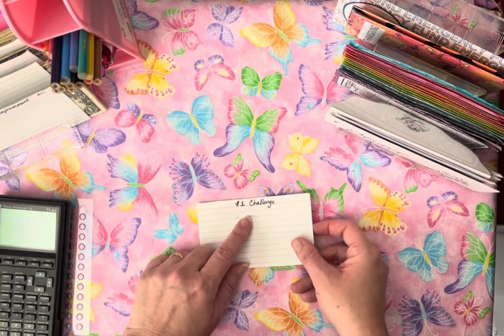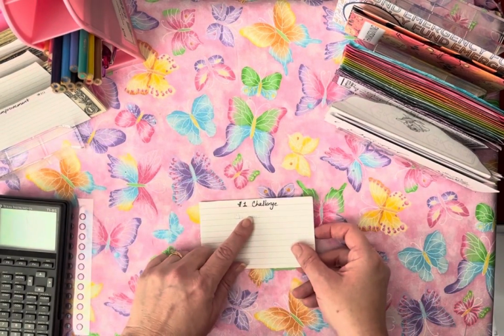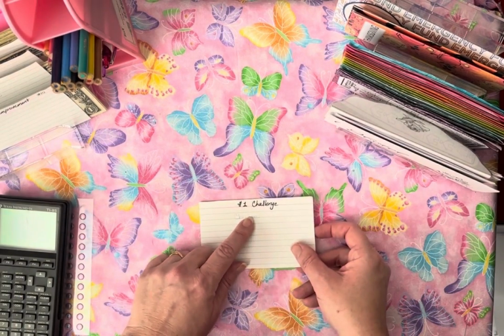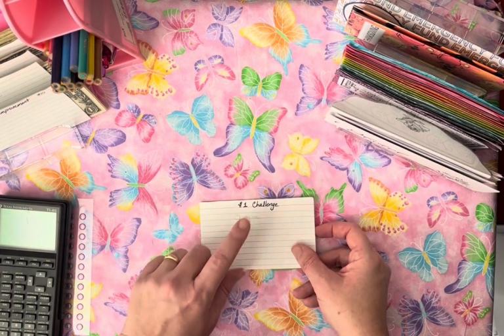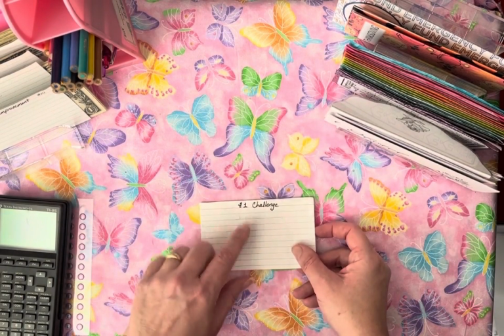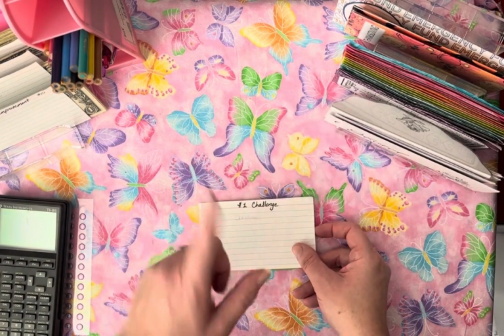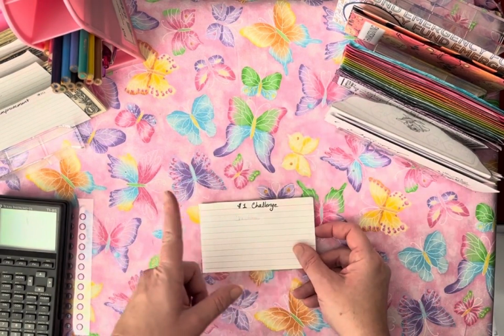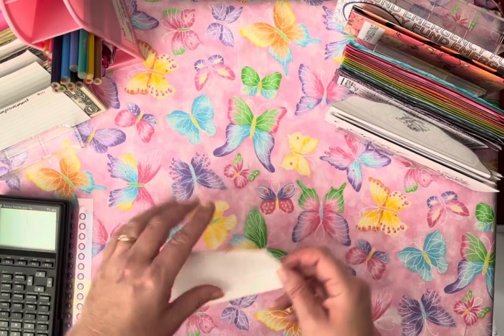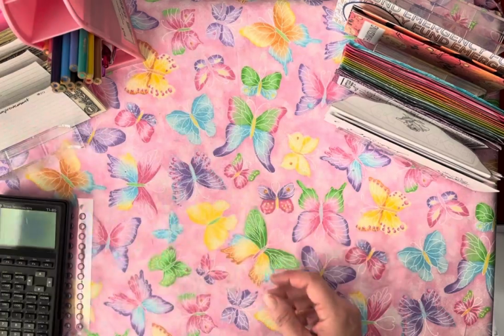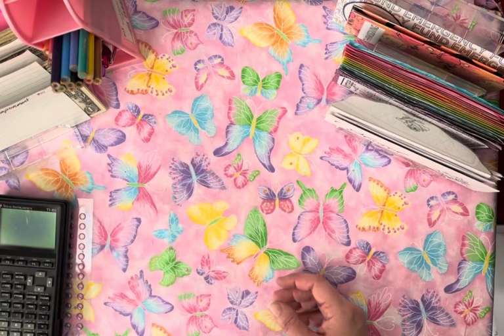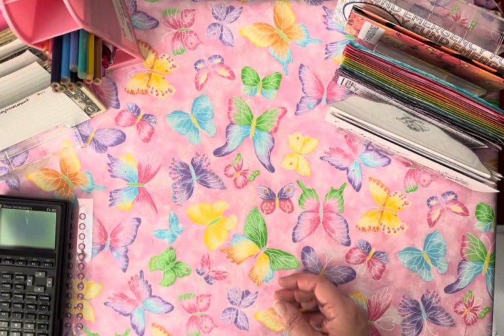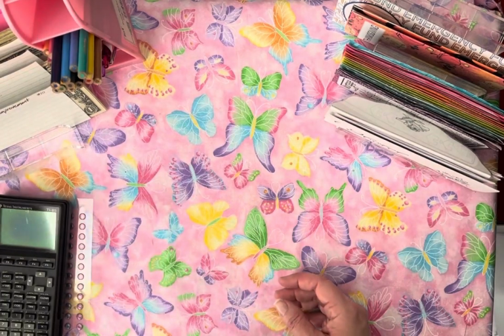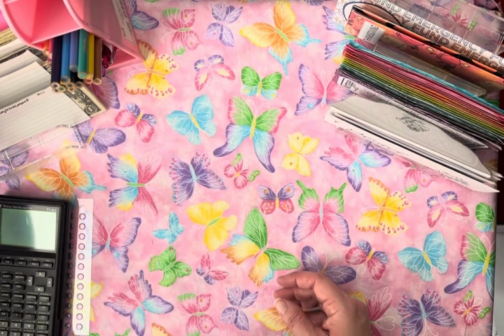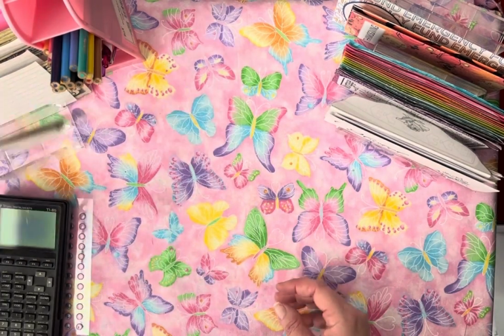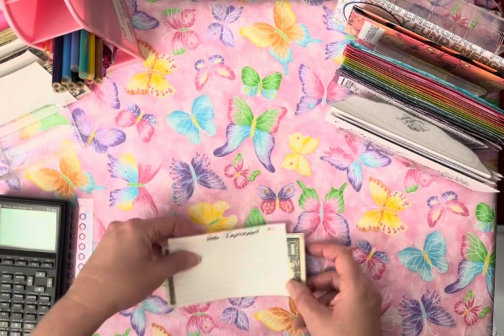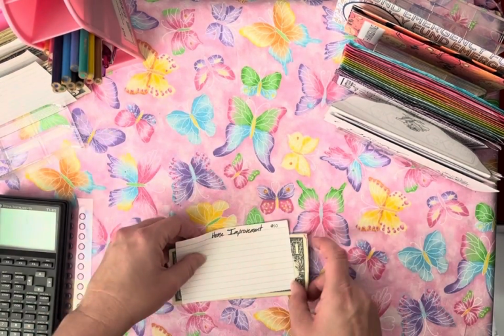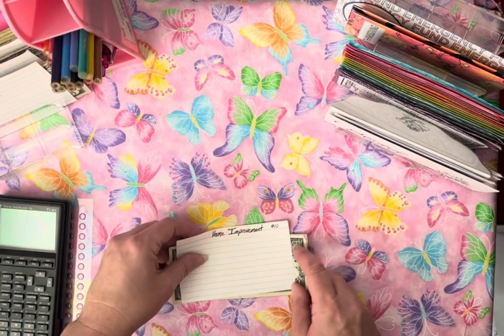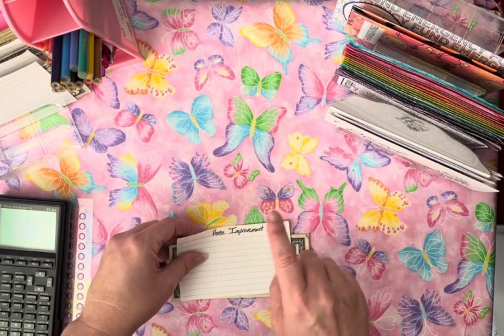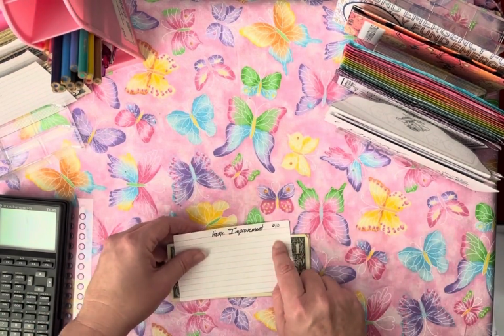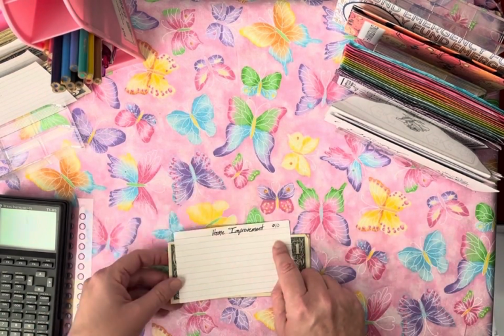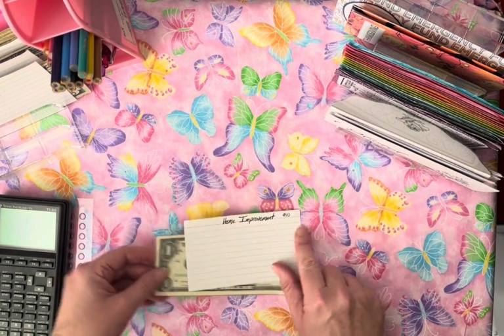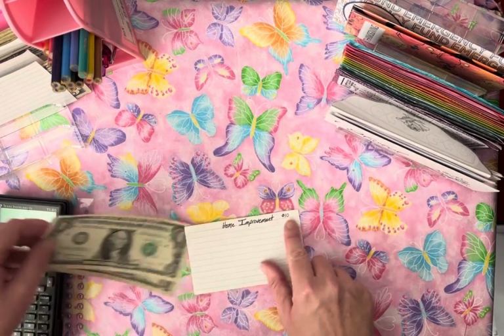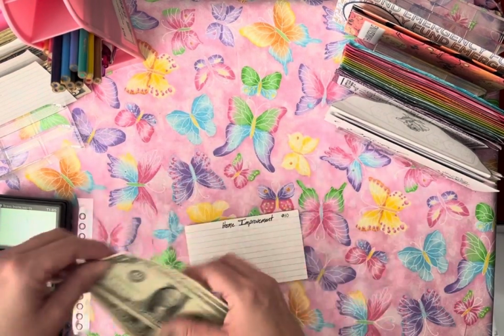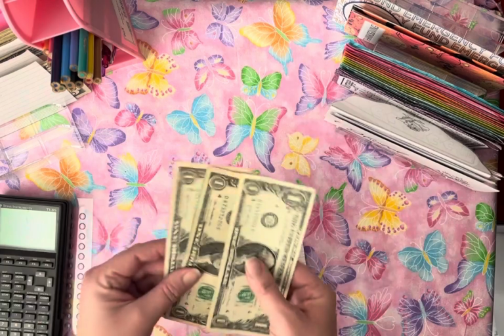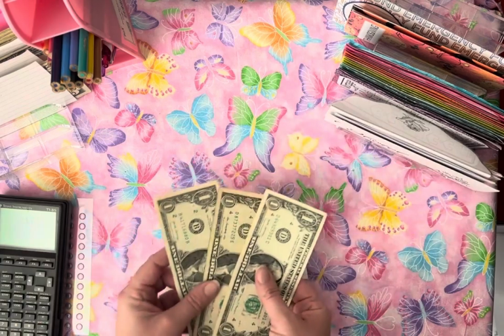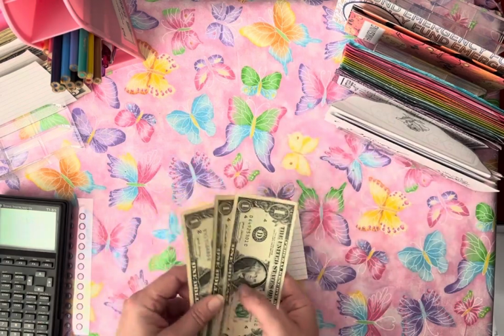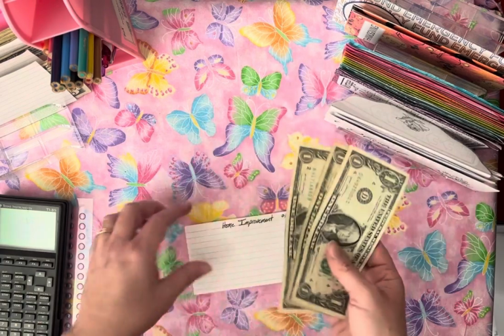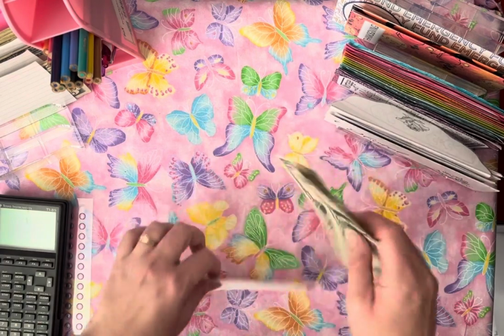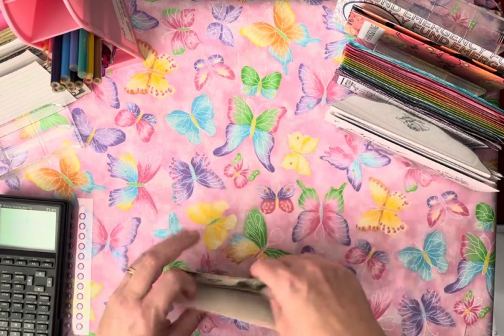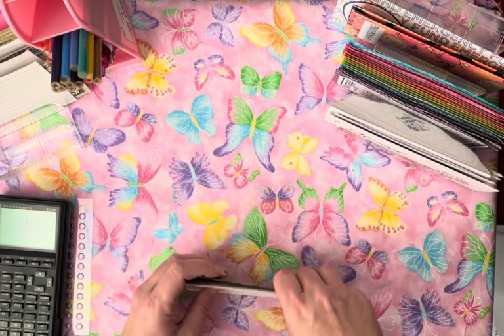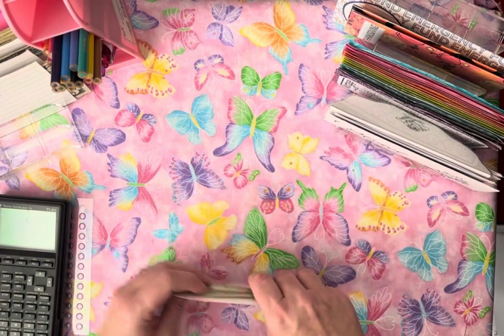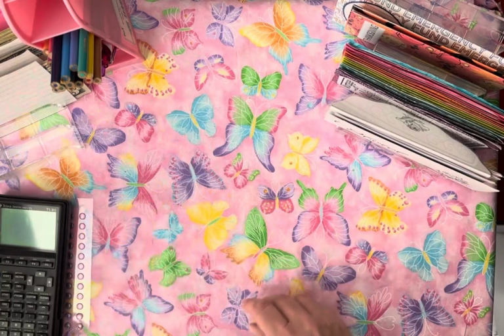My $1 challenge for Christmas — we've already finished that, so let's get that out of the way. Home Improvement: I try to save $10 at a time. I only have three, so Home Improvement will not get stuffed today.